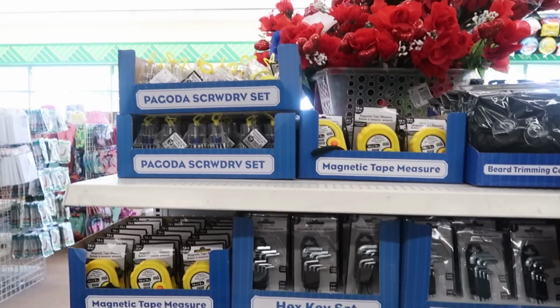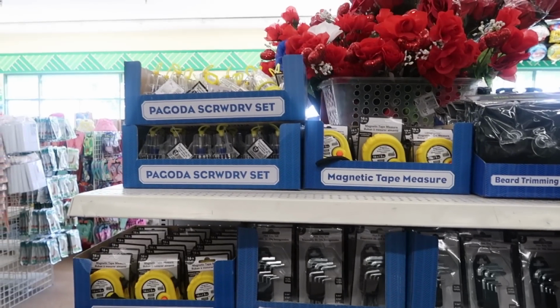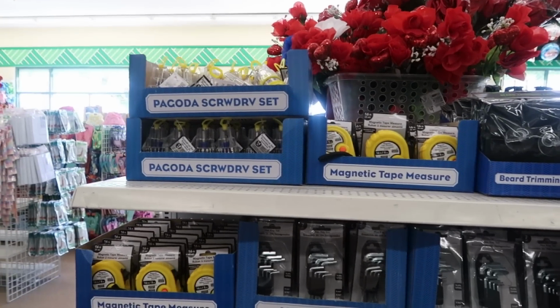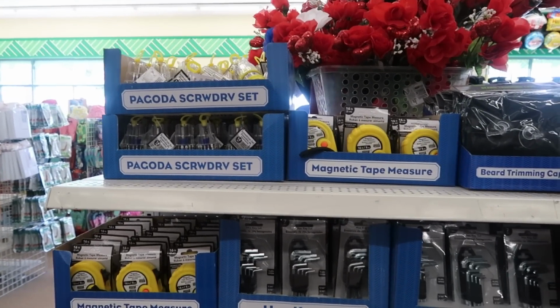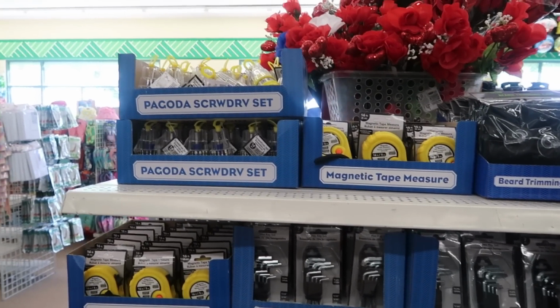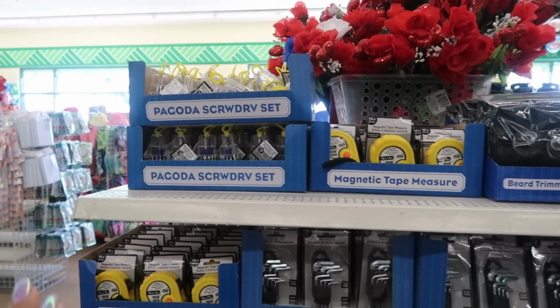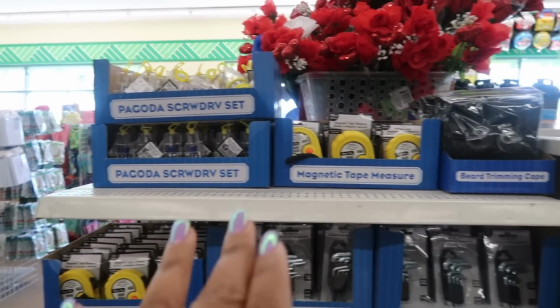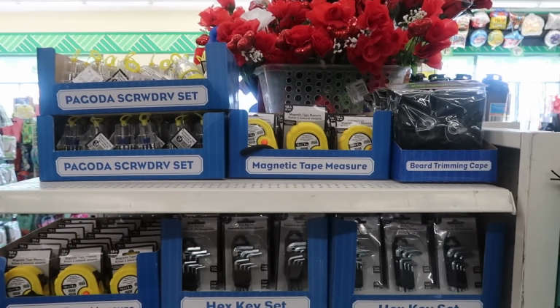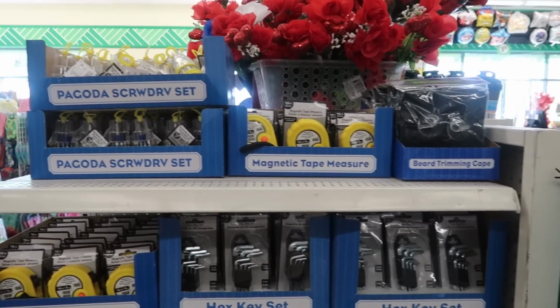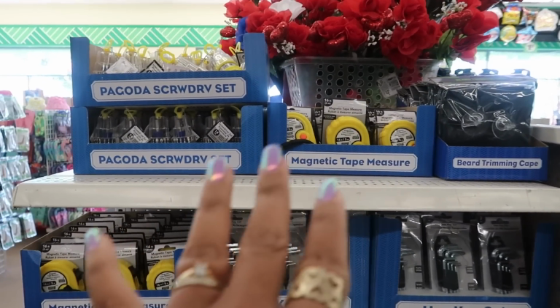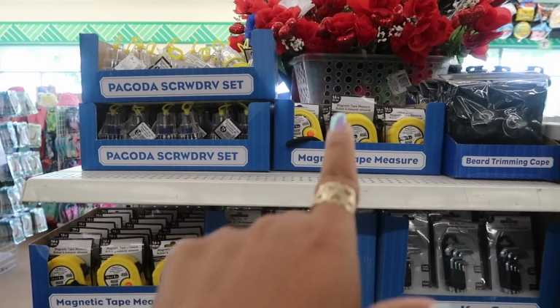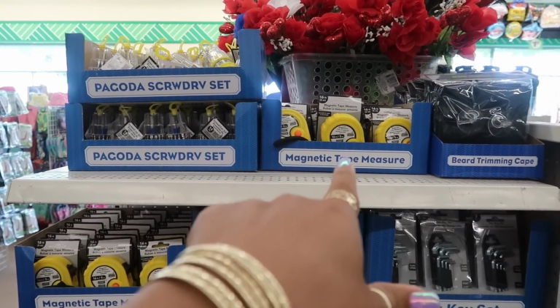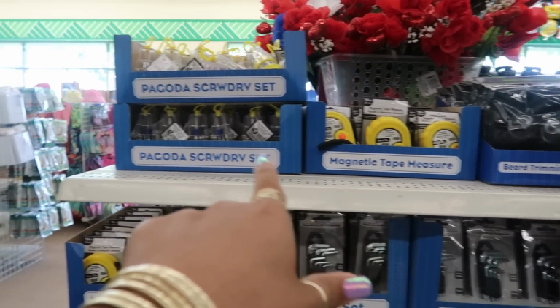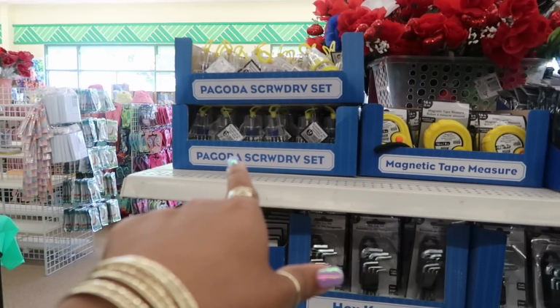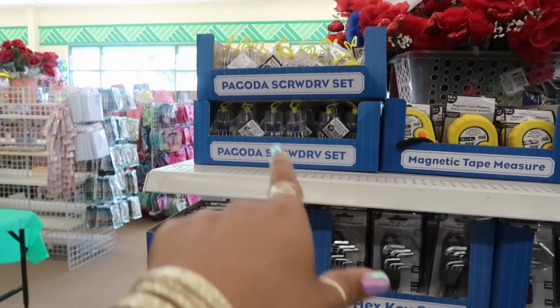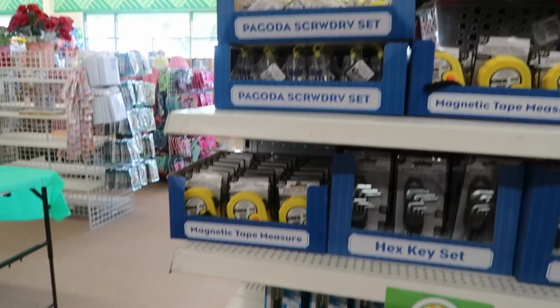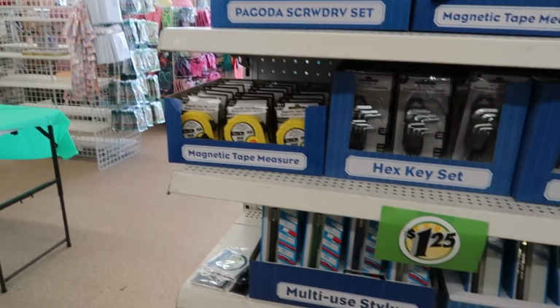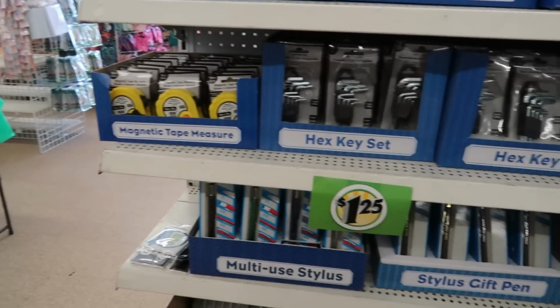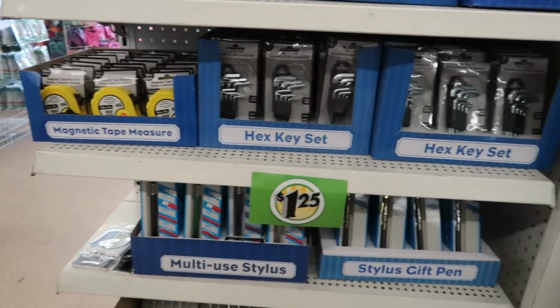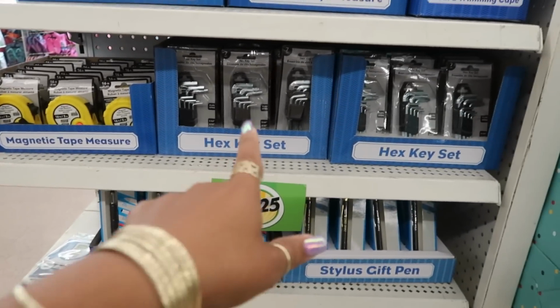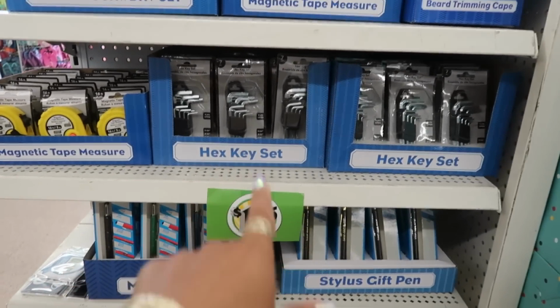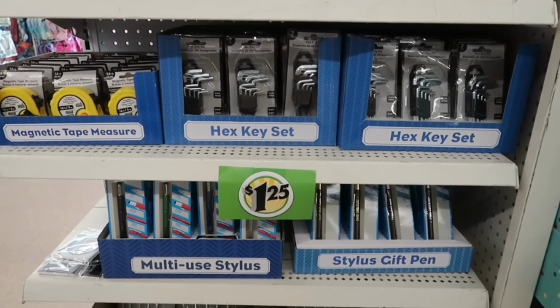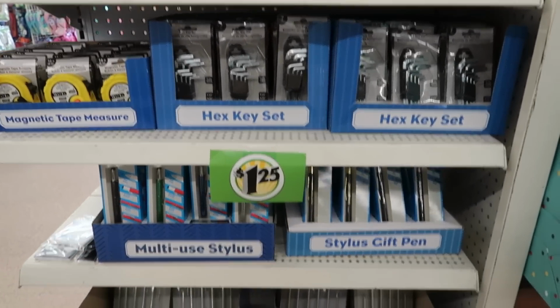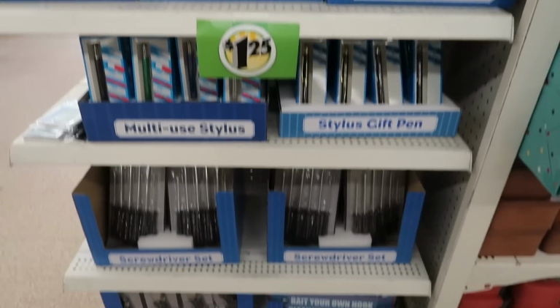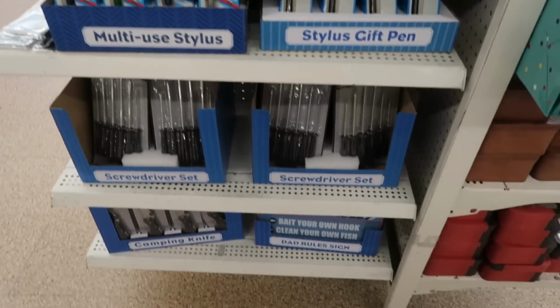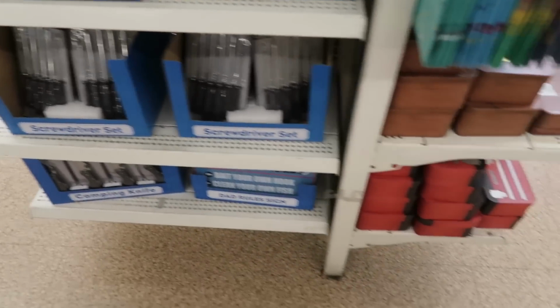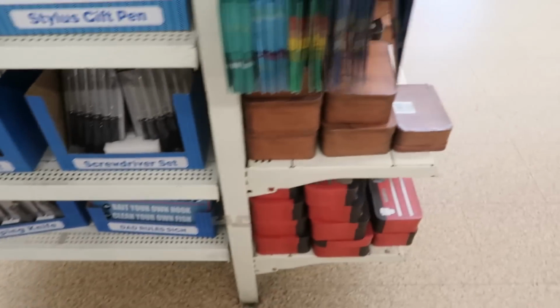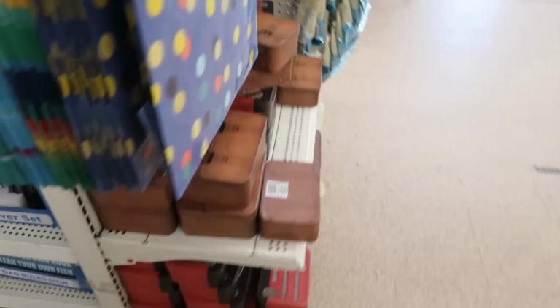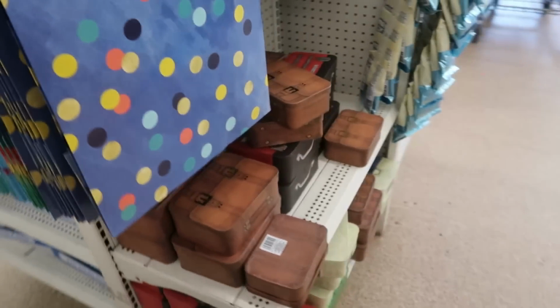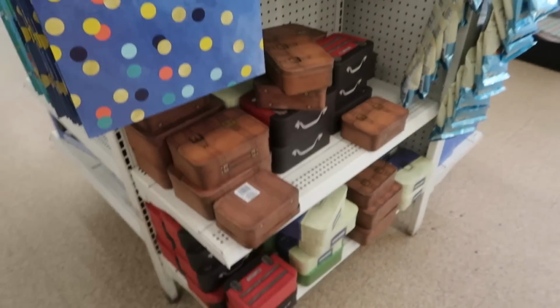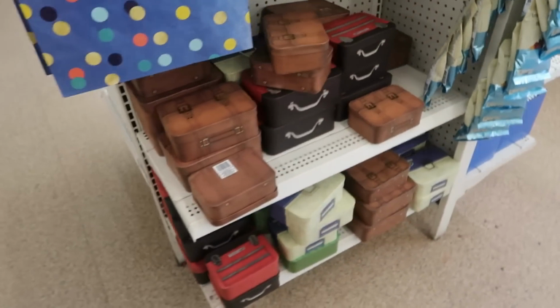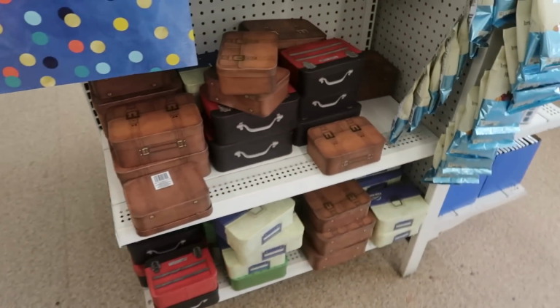Okay, behind me — before I got sidetracked with the placemats — they have more Father's Day stuff. It's just some magnetic tape measures, screwdriver sets, the hex key set, and the boxes.